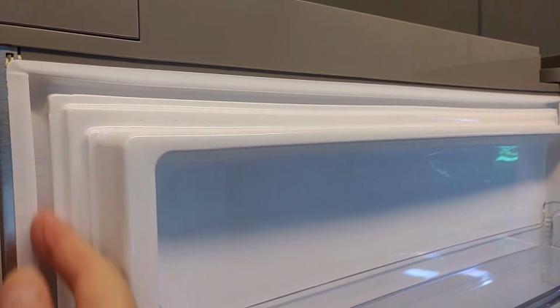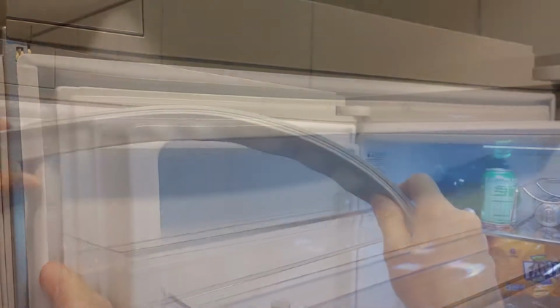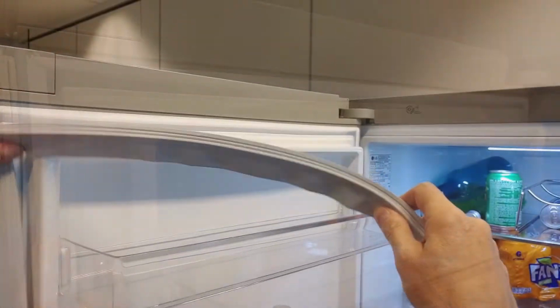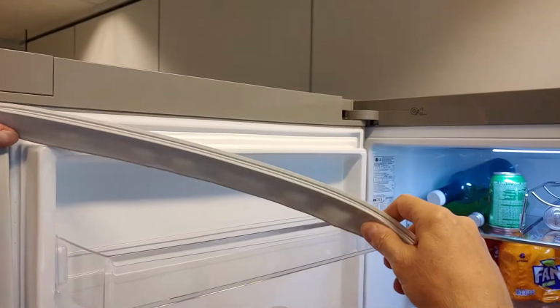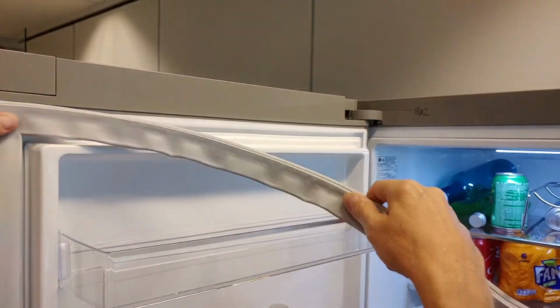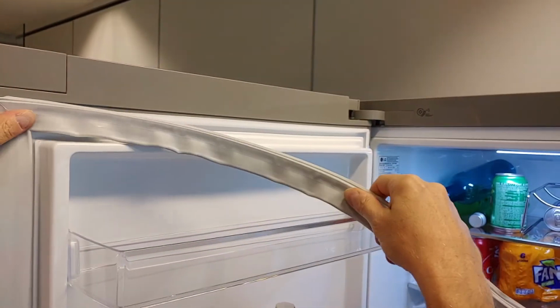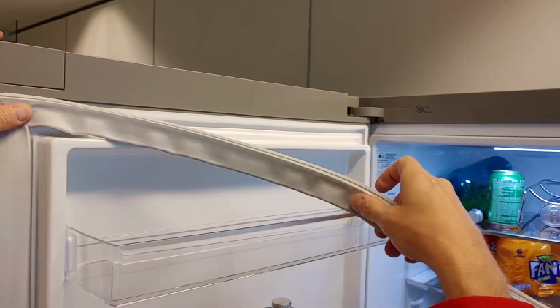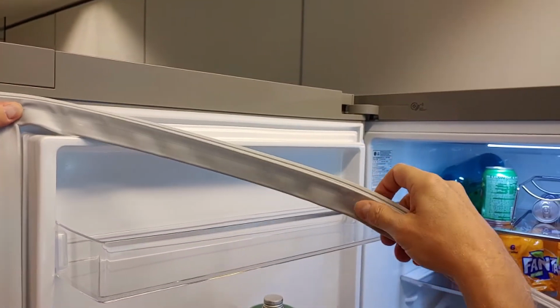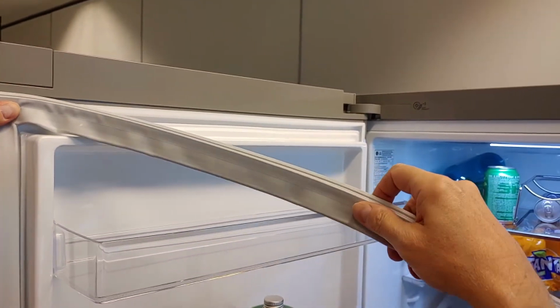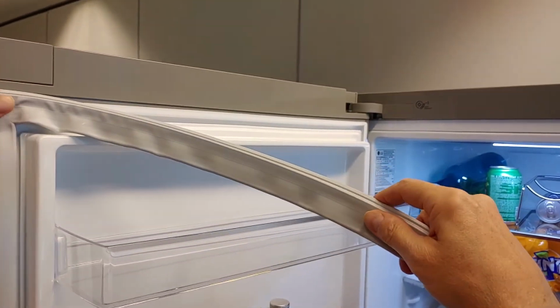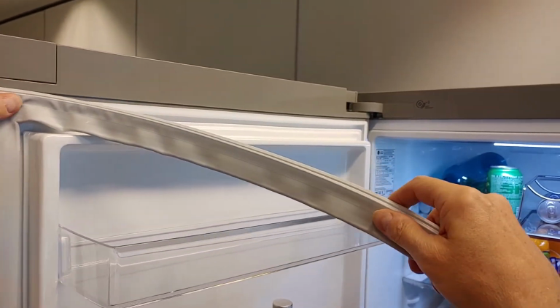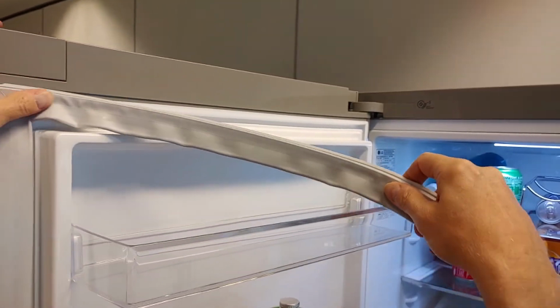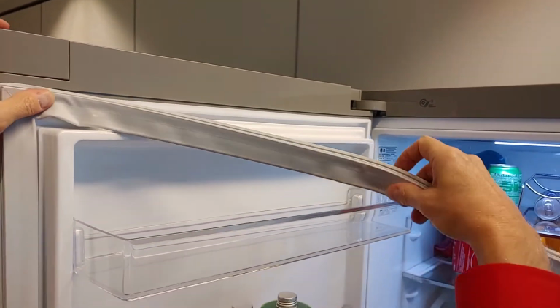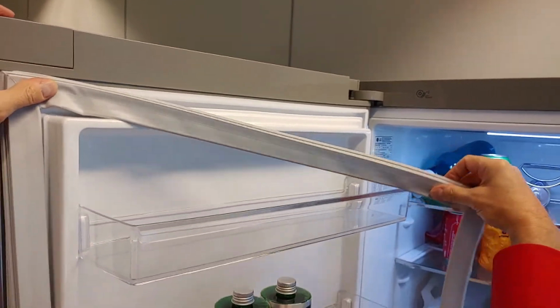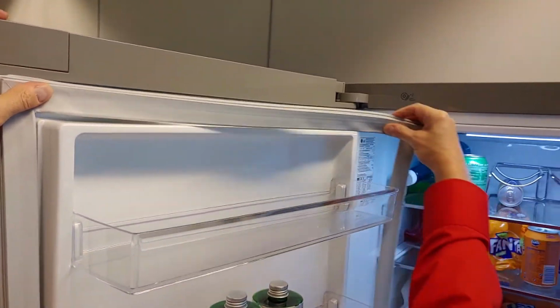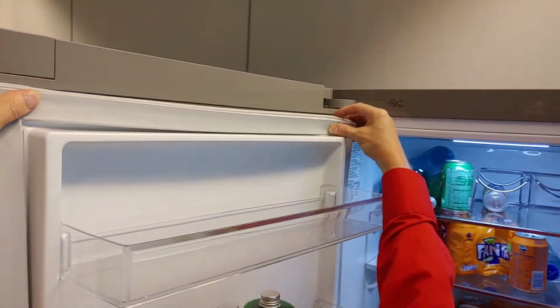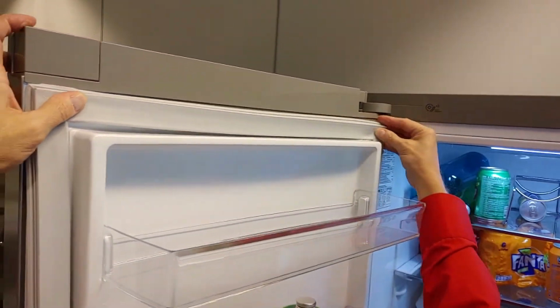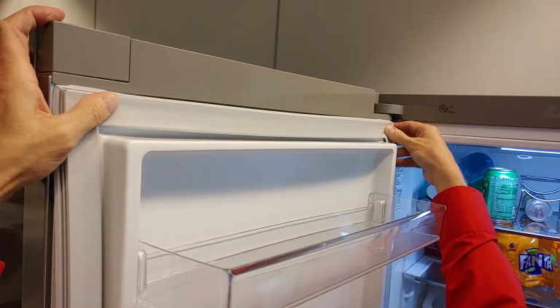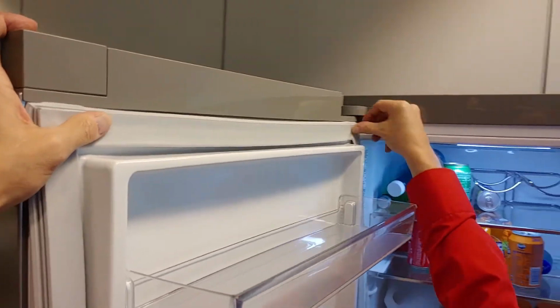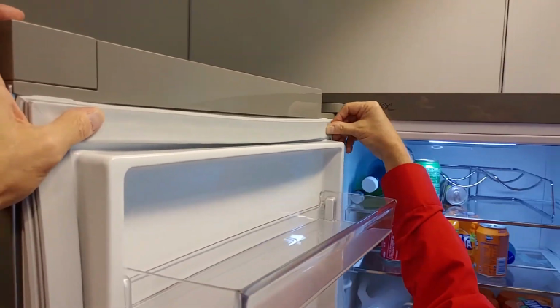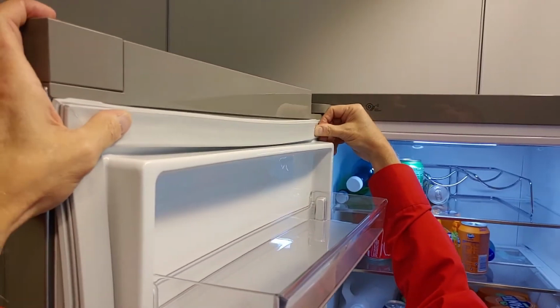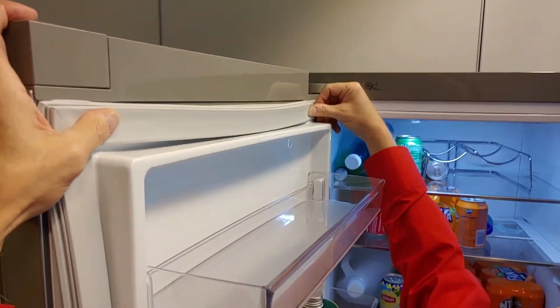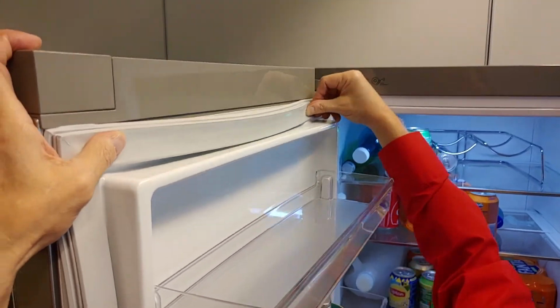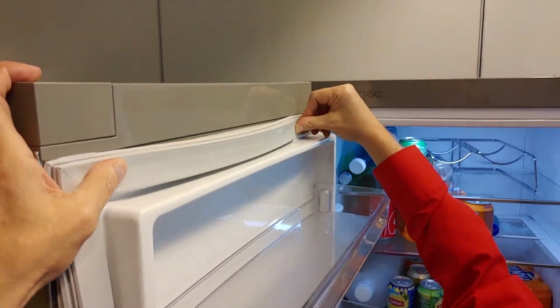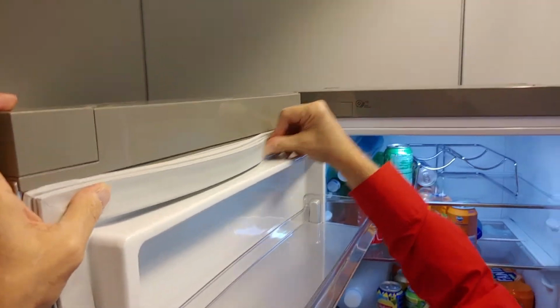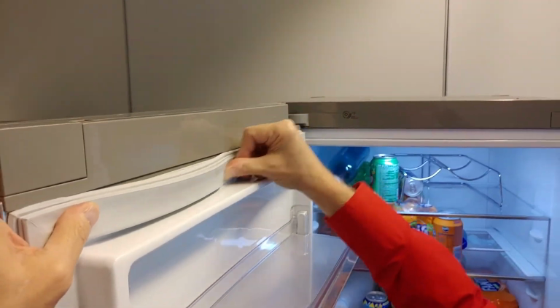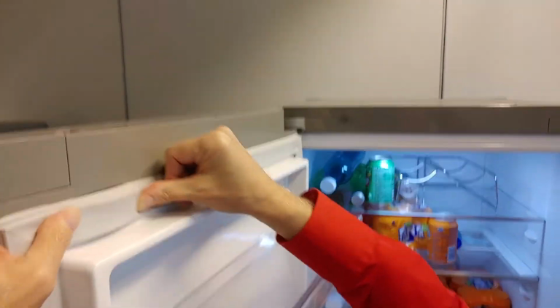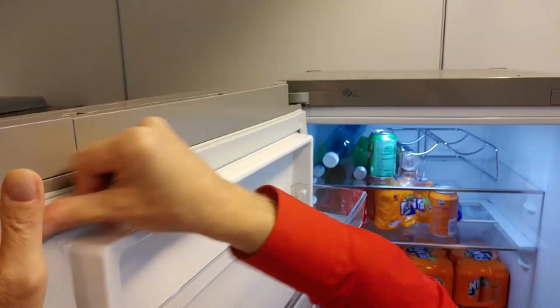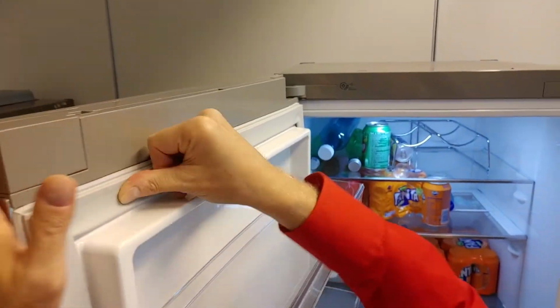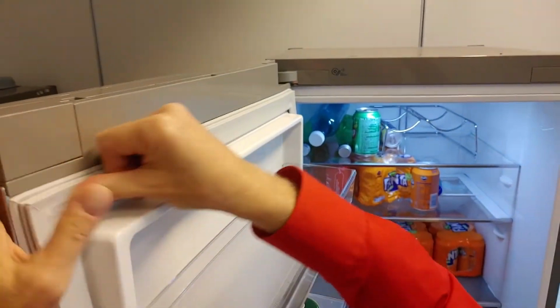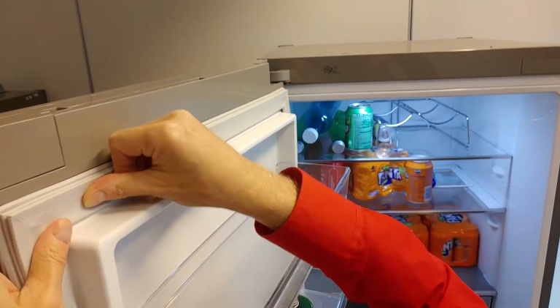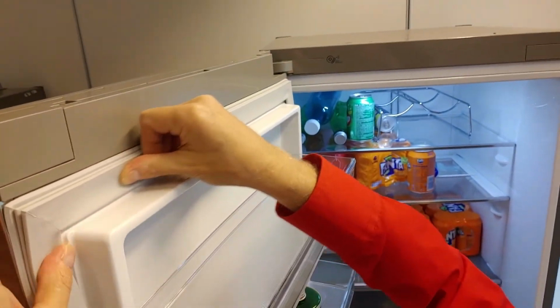Make sure you have clean hands when attaching the new rubber, or wear gloves. Start on one of the edges and clamp the new rubber firmly on all sides.